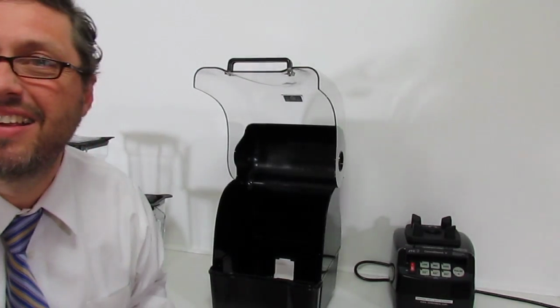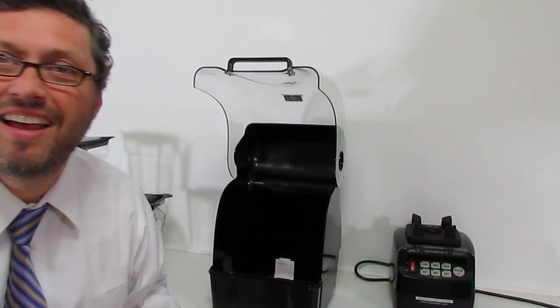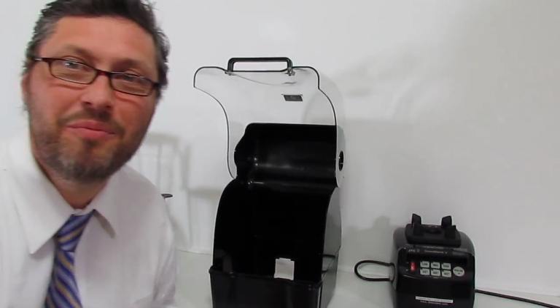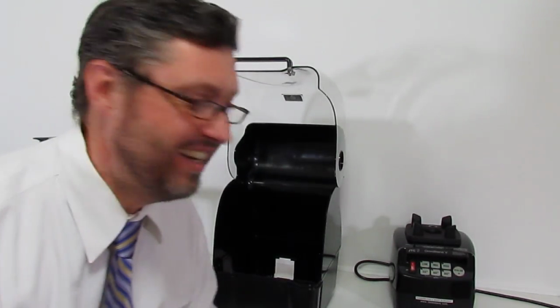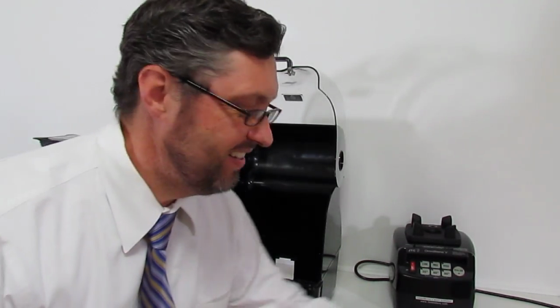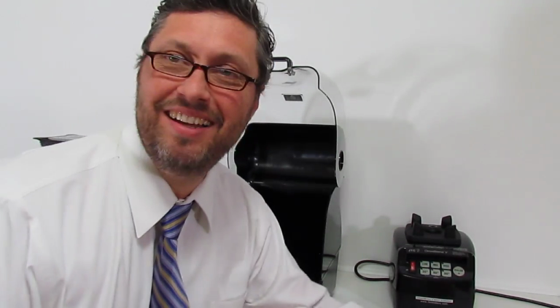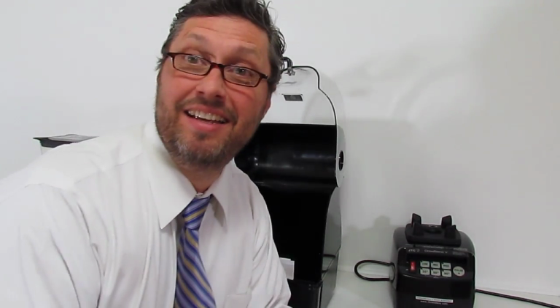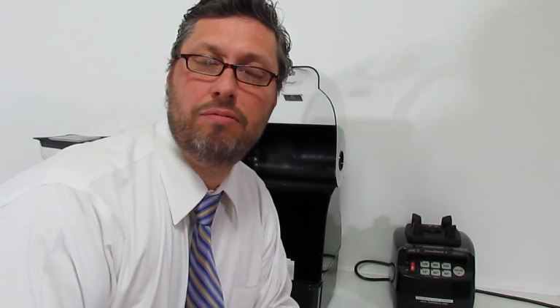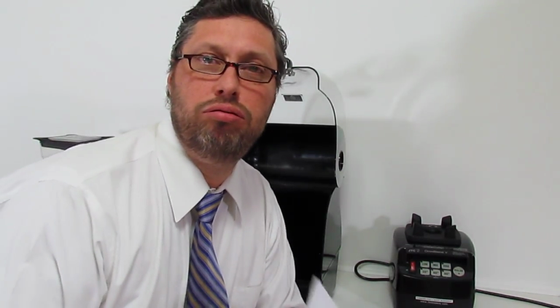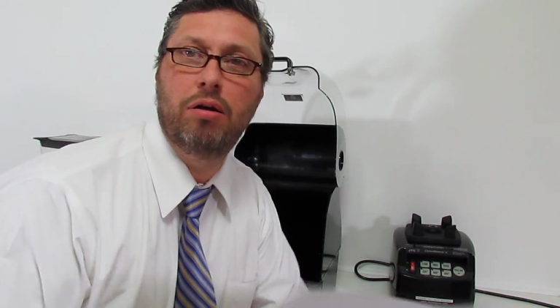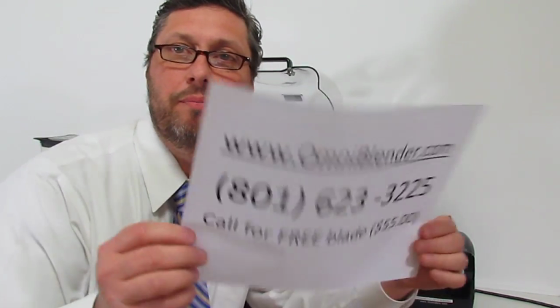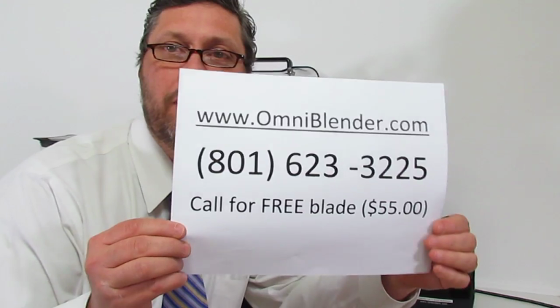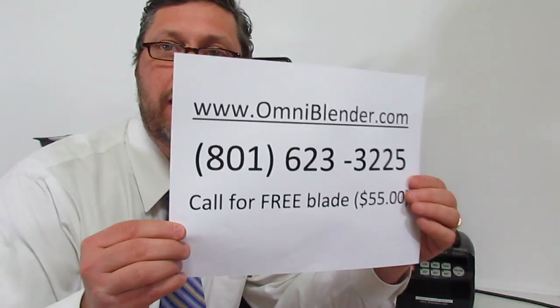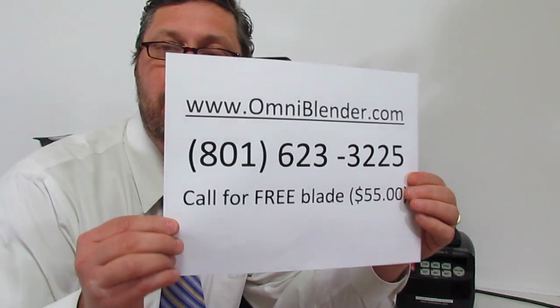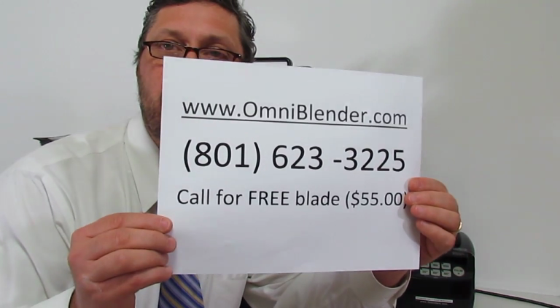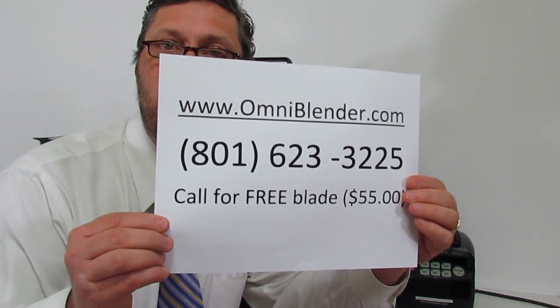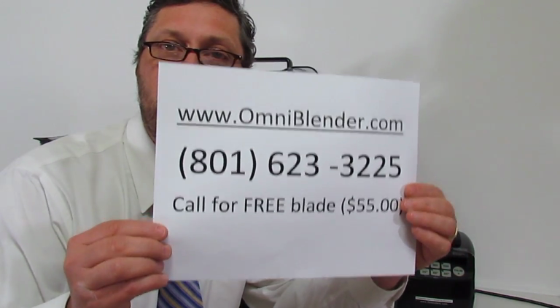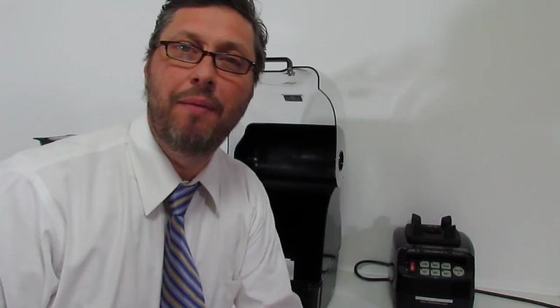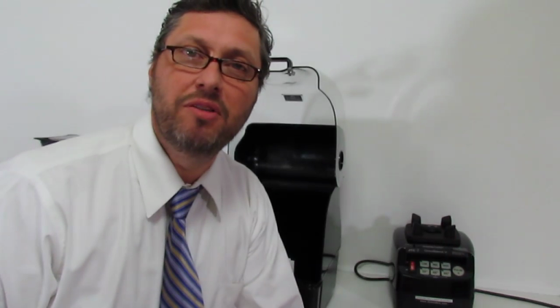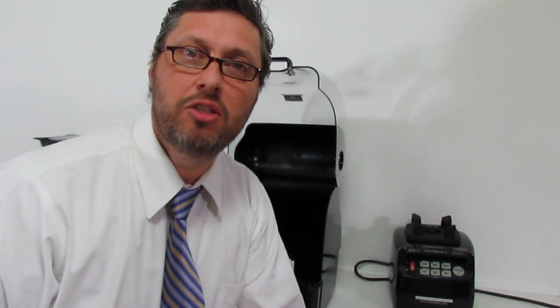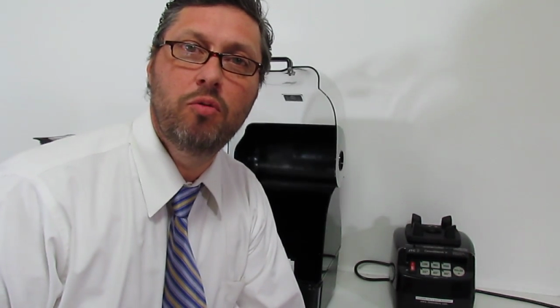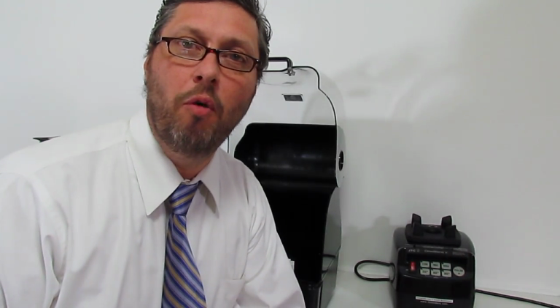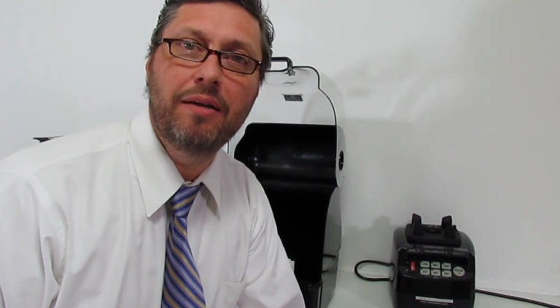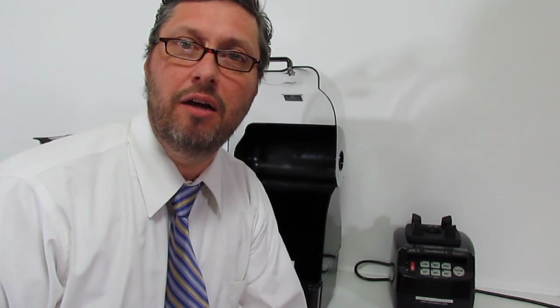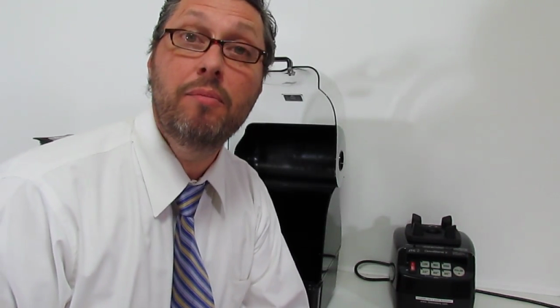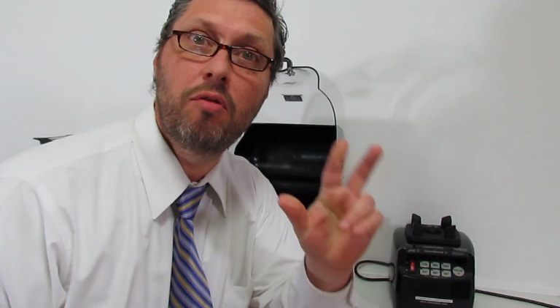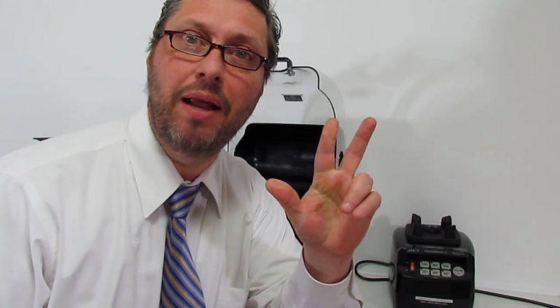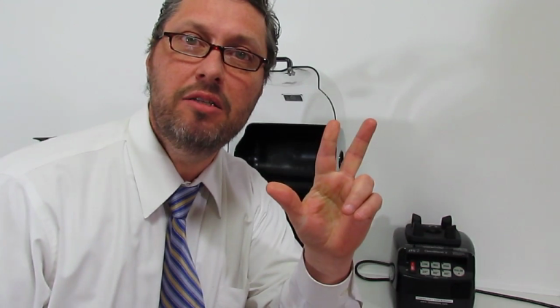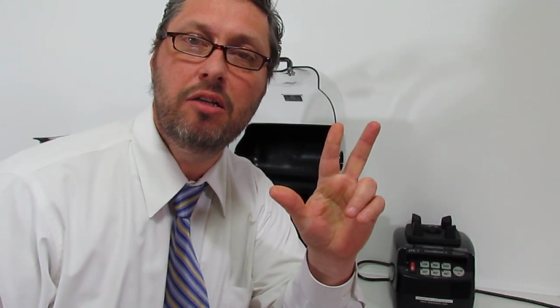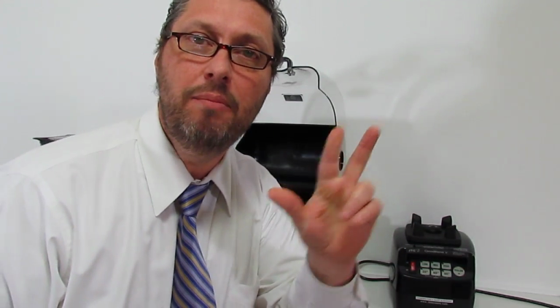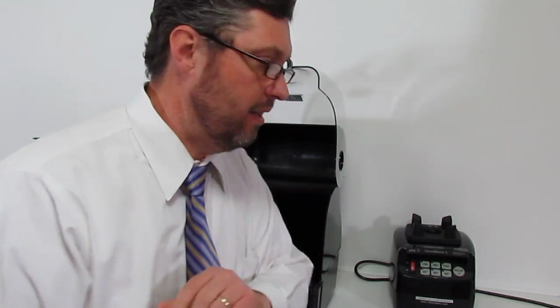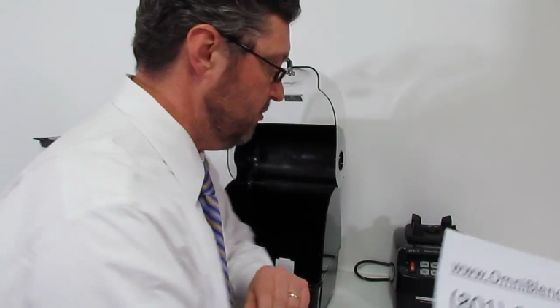Hello. Hi. Here we go again. I'm Thomas Fox with Omniblender.com. 3blenders.com is another website.